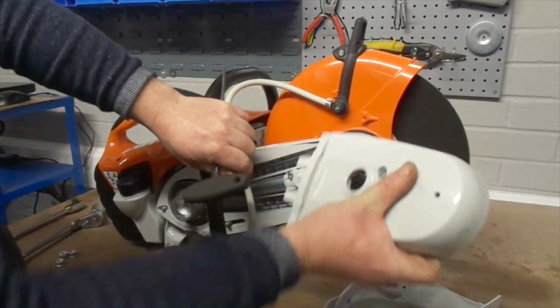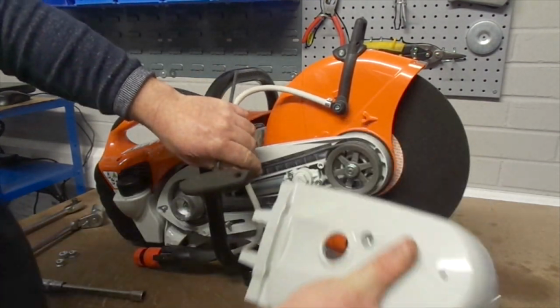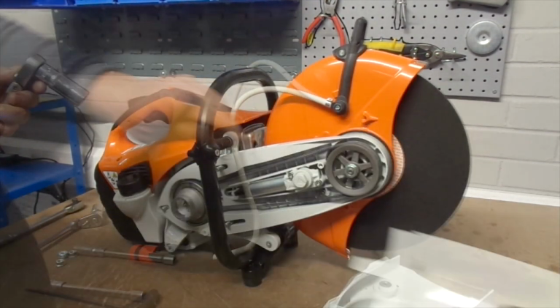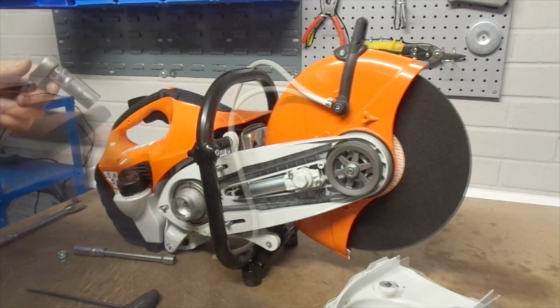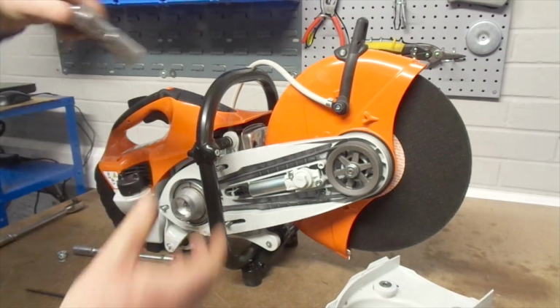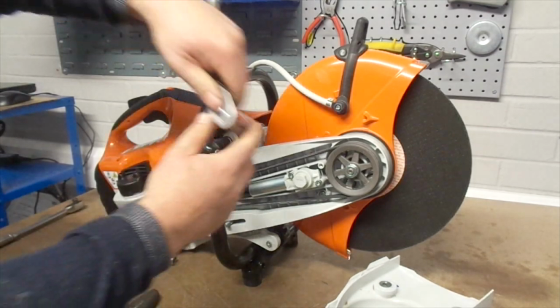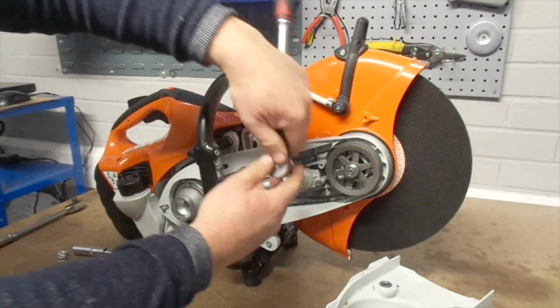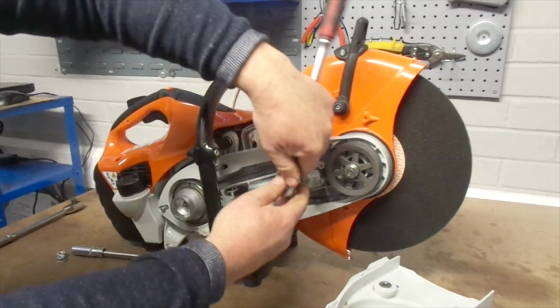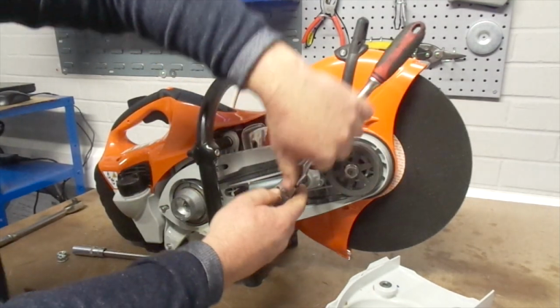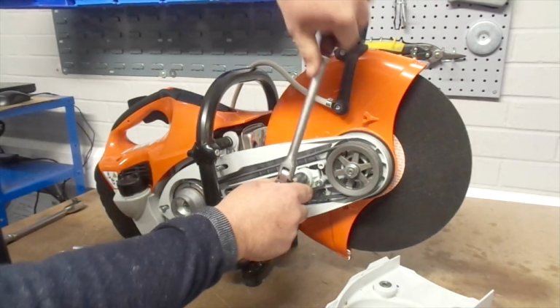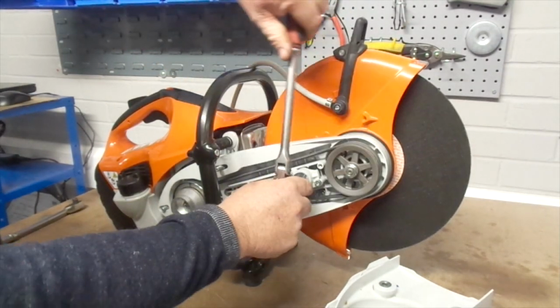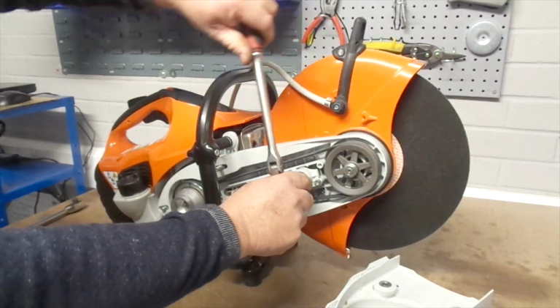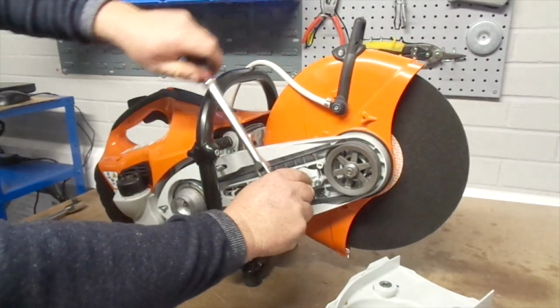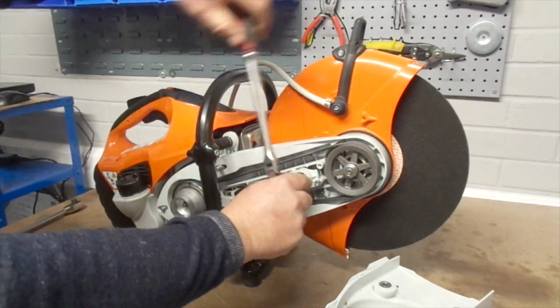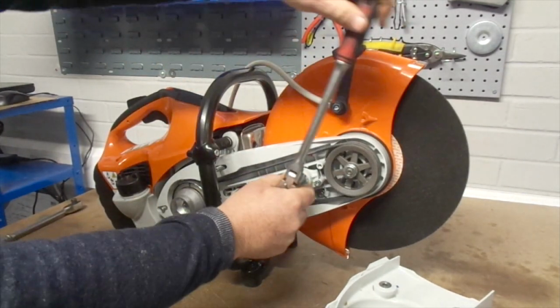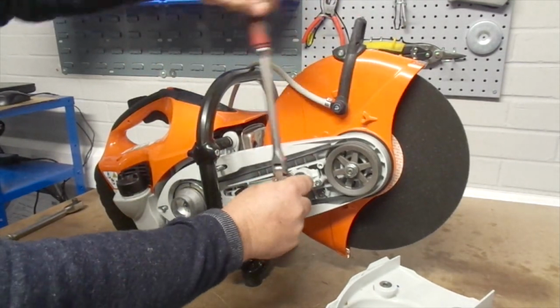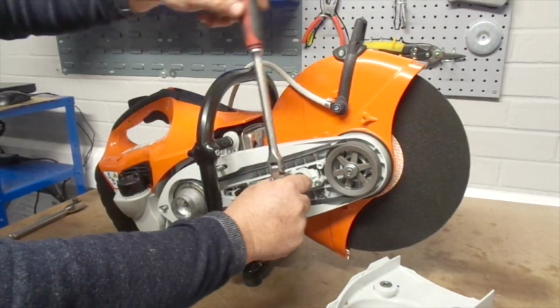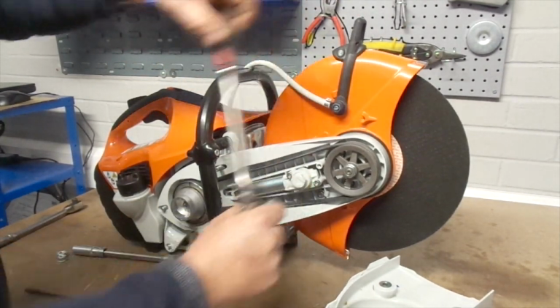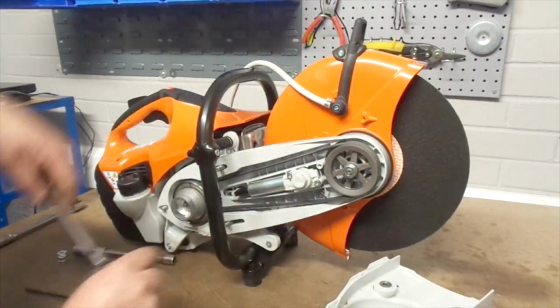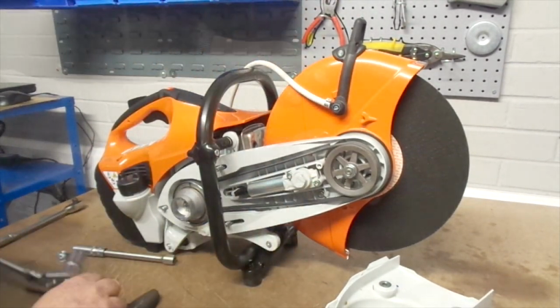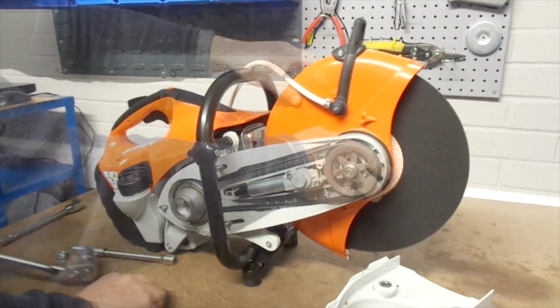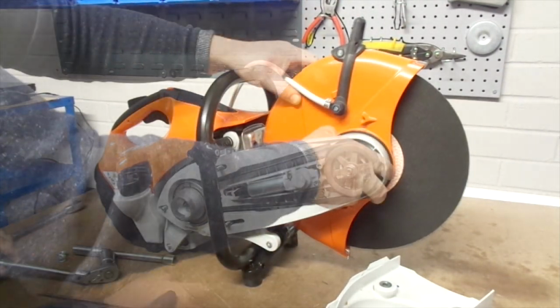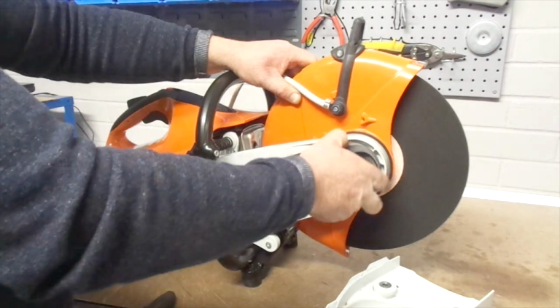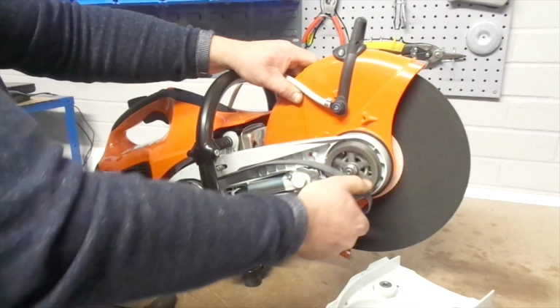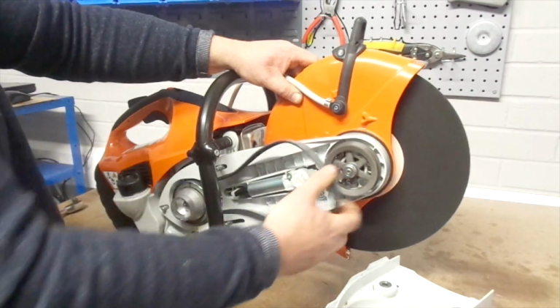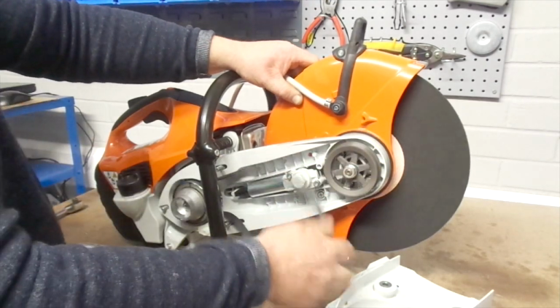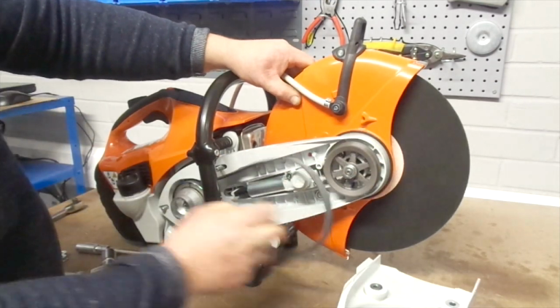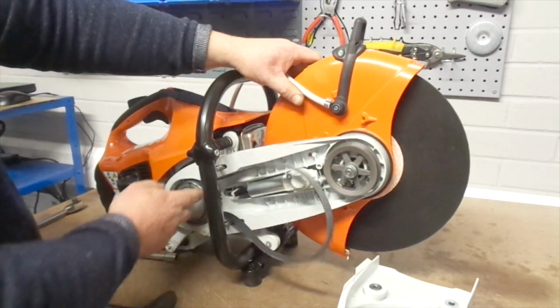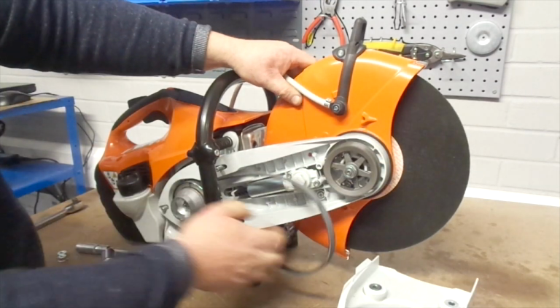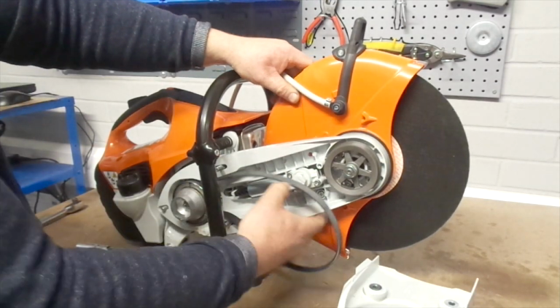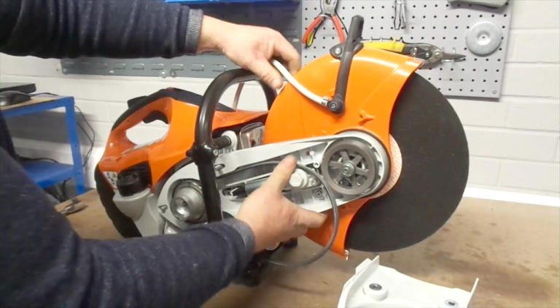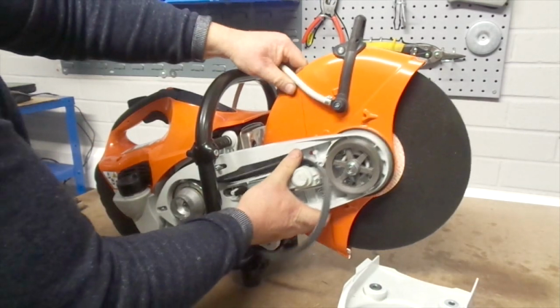Once the nose guard is off, use a 19mm hex socket spanner, turning it anti-clockwise to further loosen the tension of the belt. Completely remove the front of the saw to free the belt.